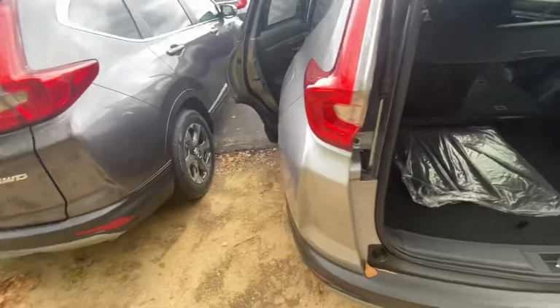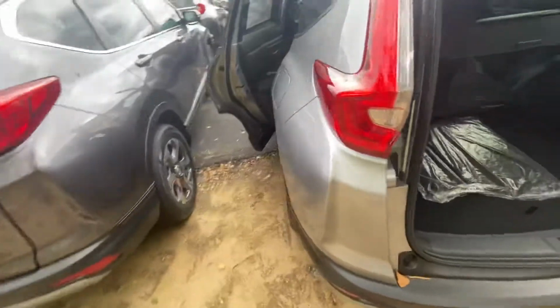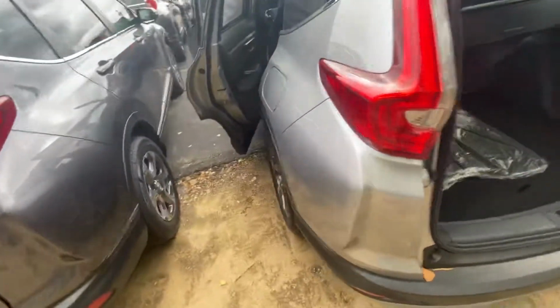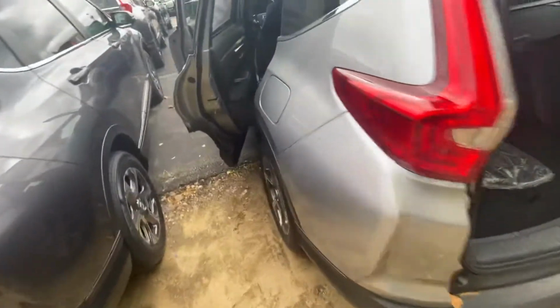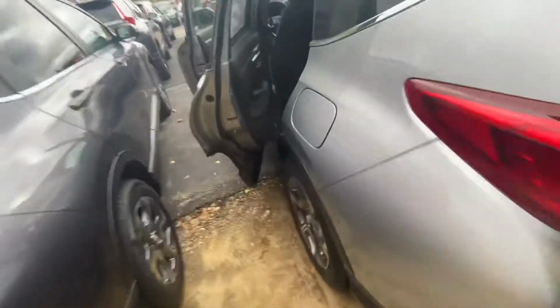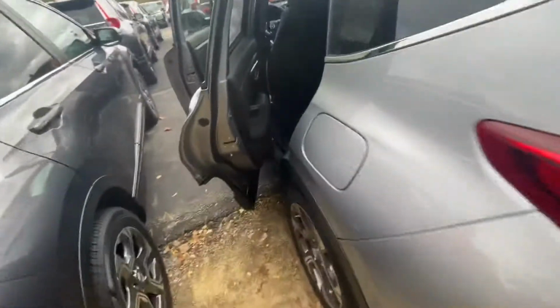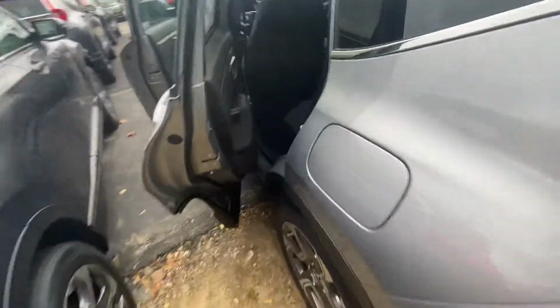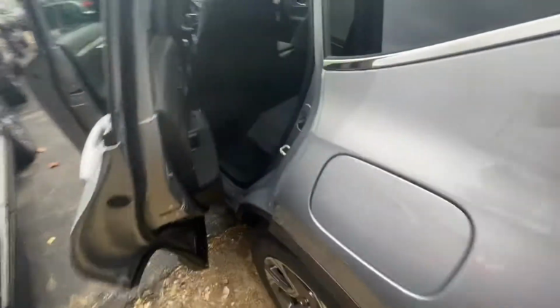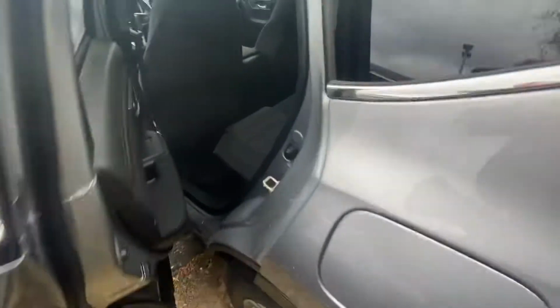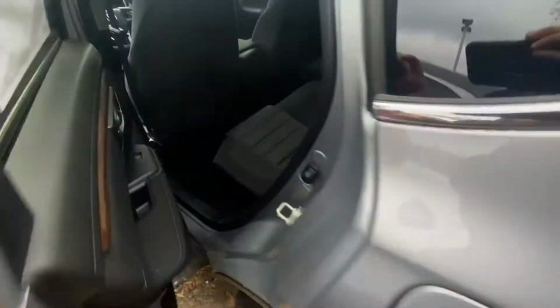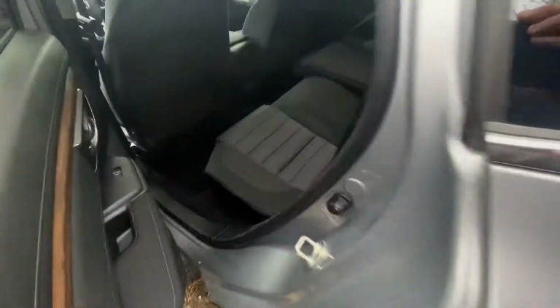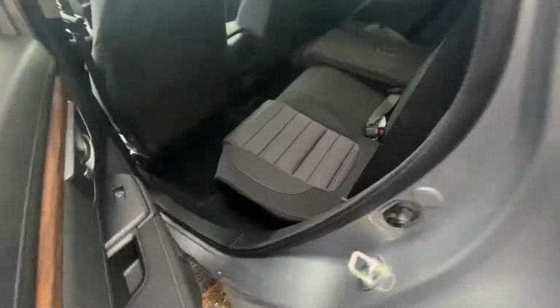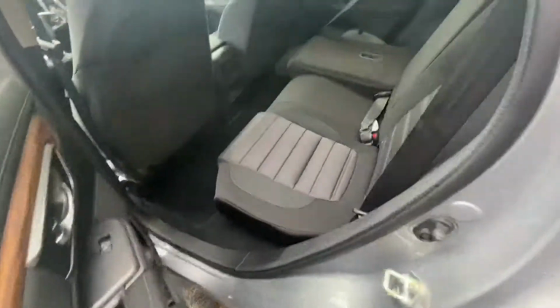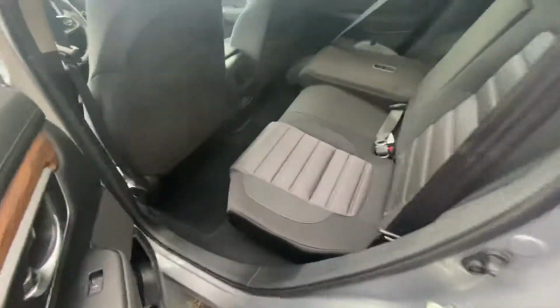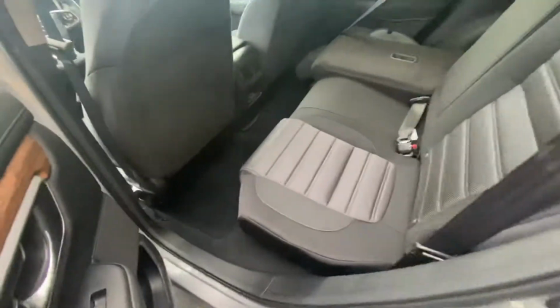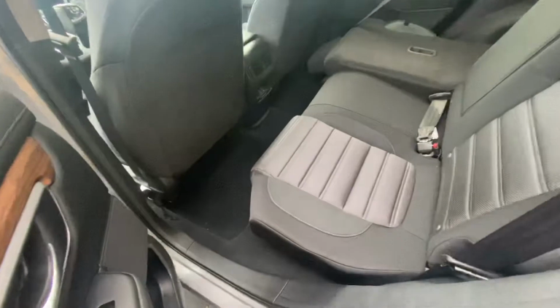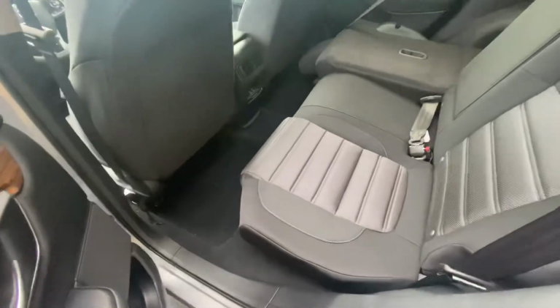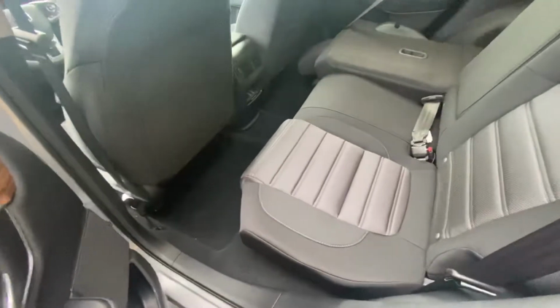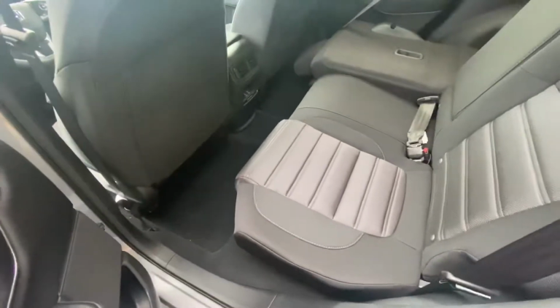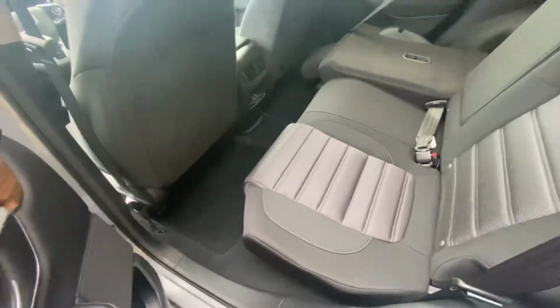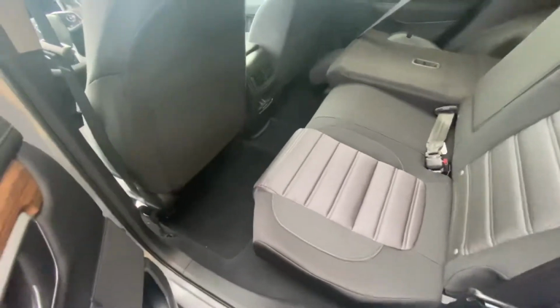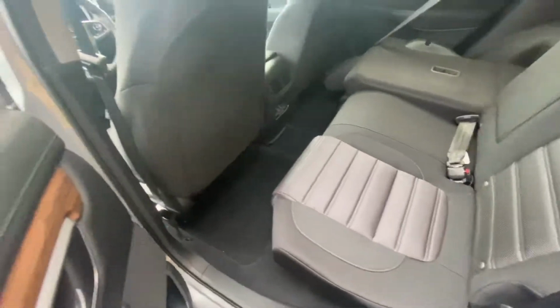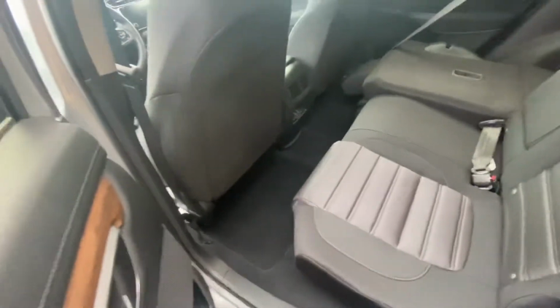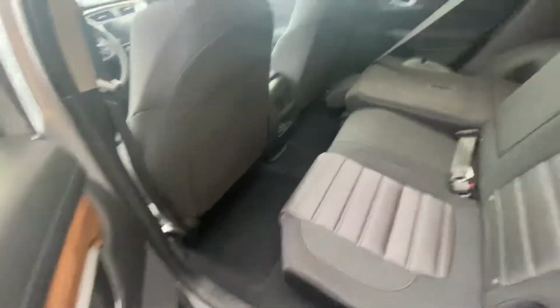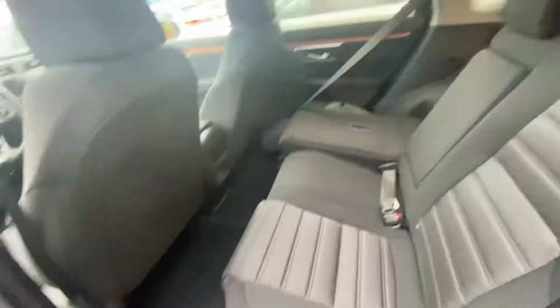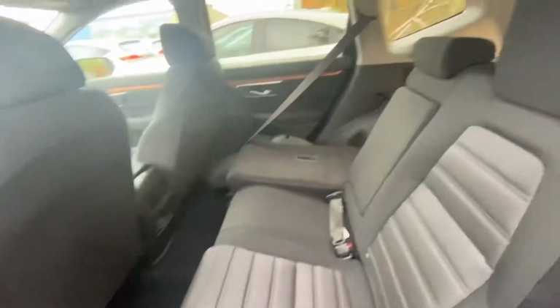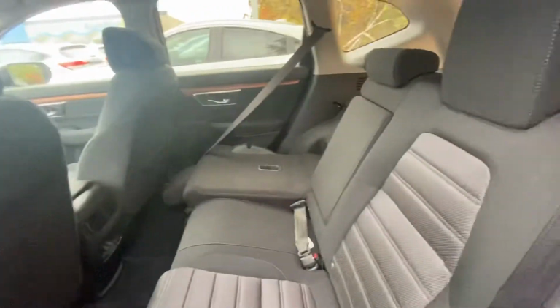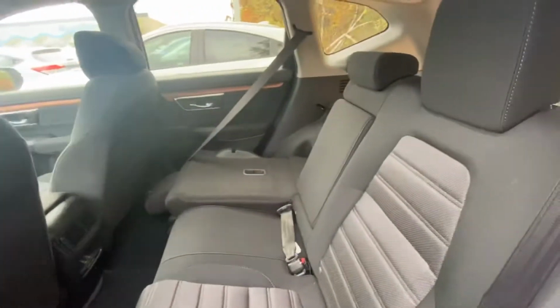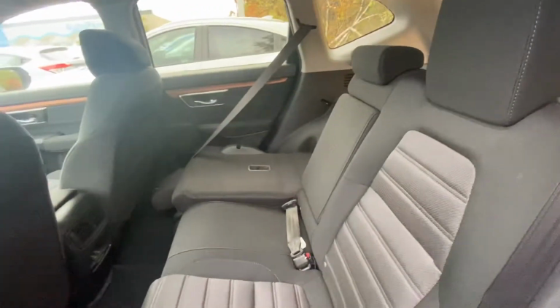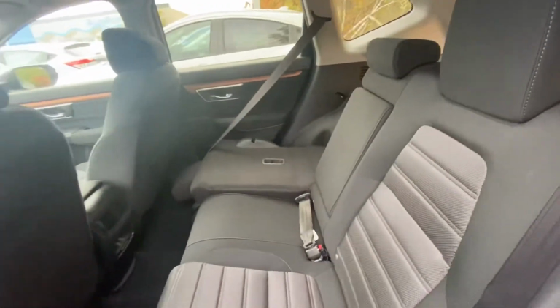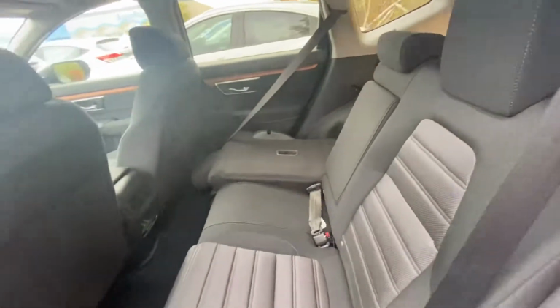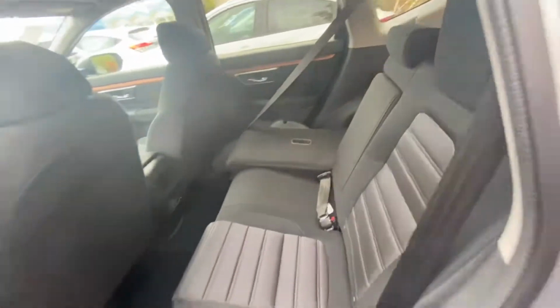We bring you over to the back seat. You have that nice sport cloth interior, with plenty of legroom and headroom for your guests.